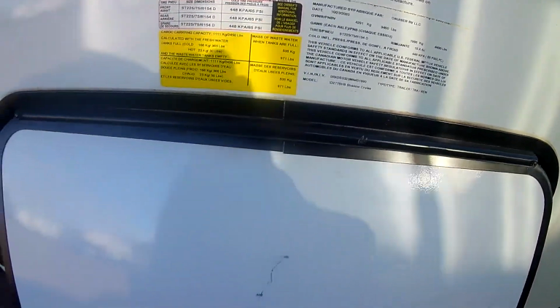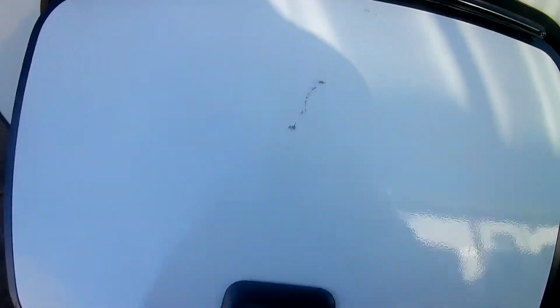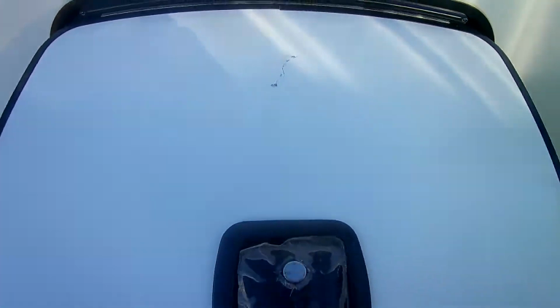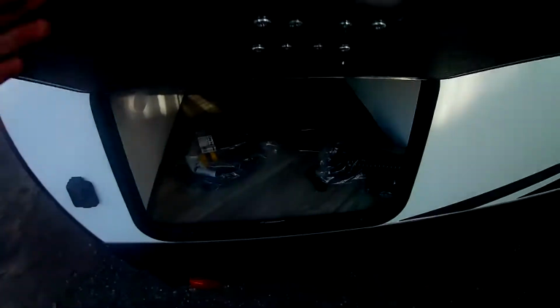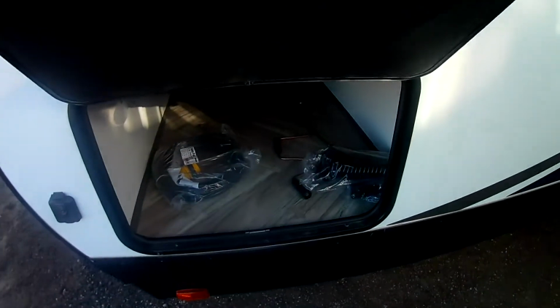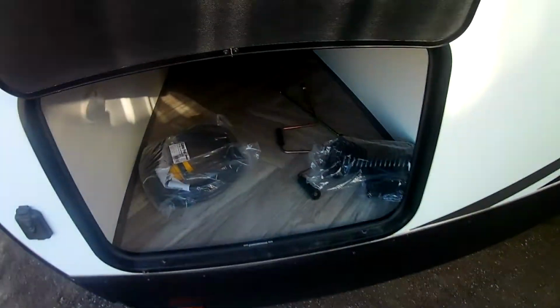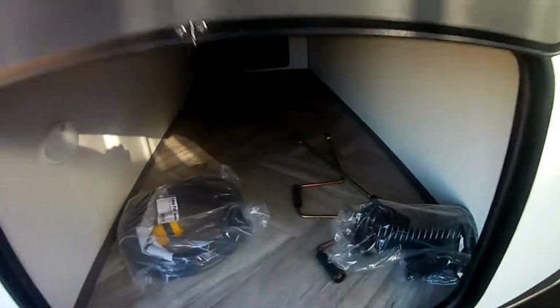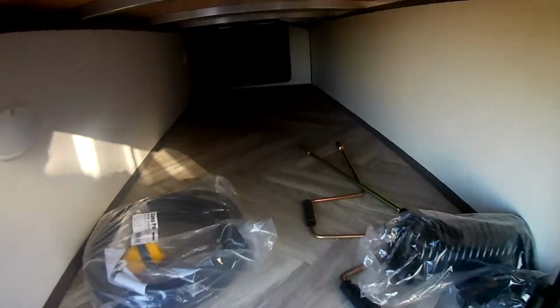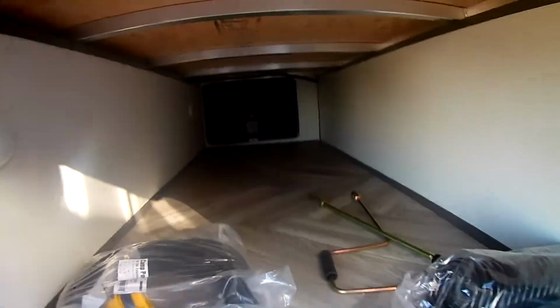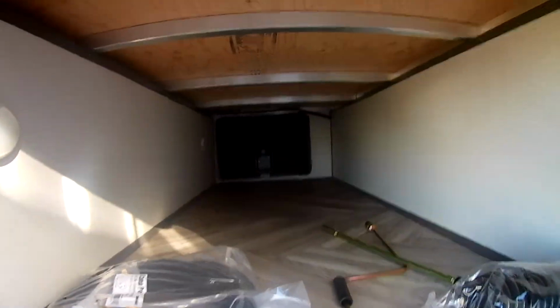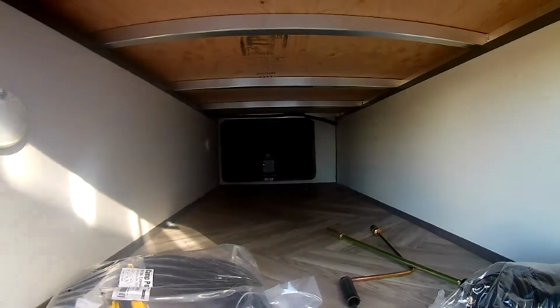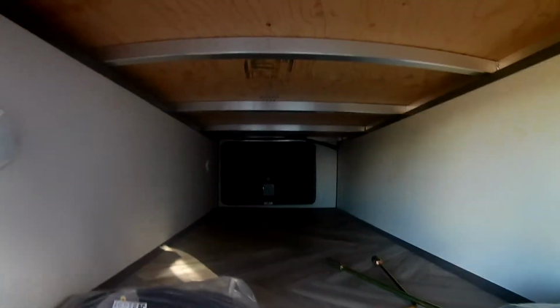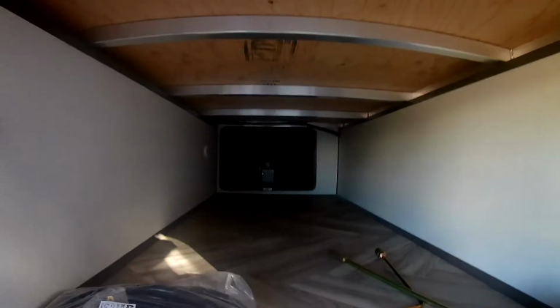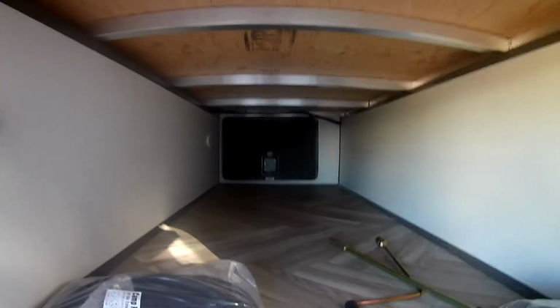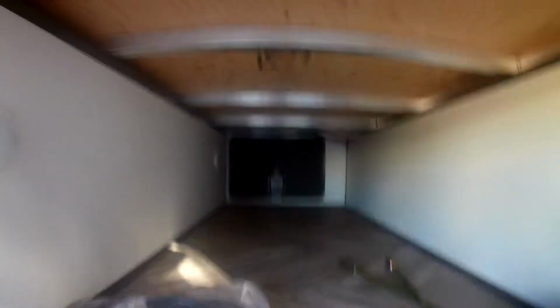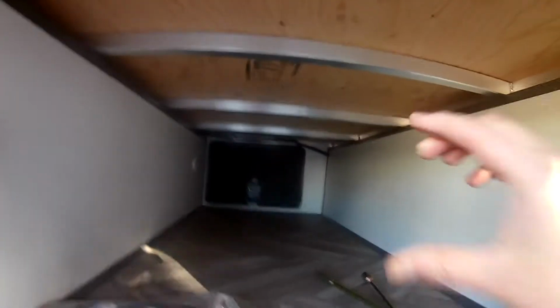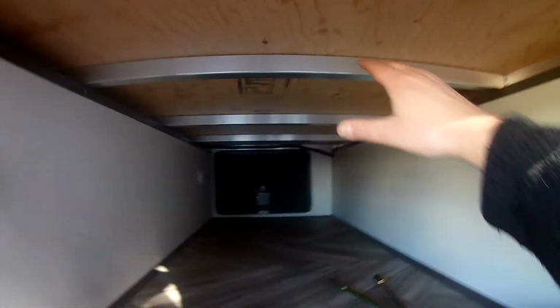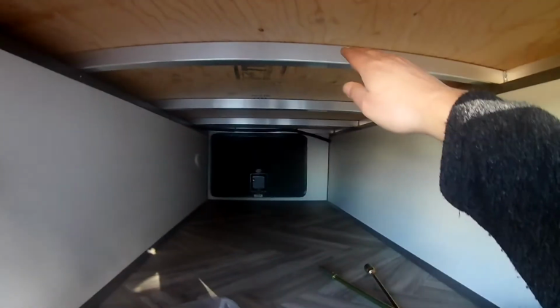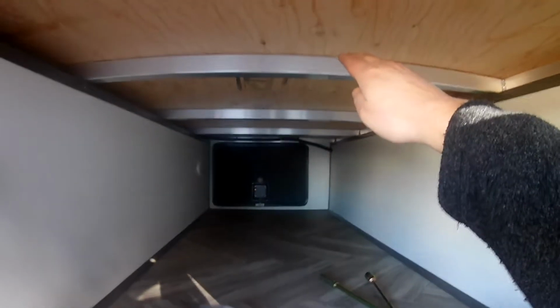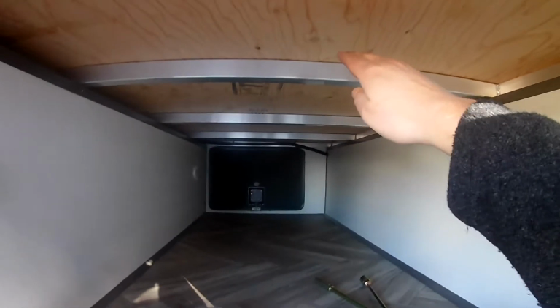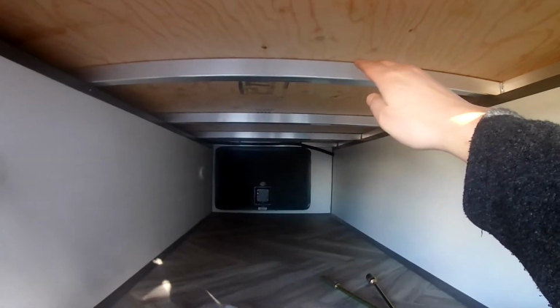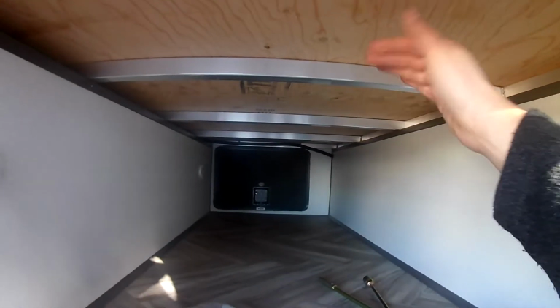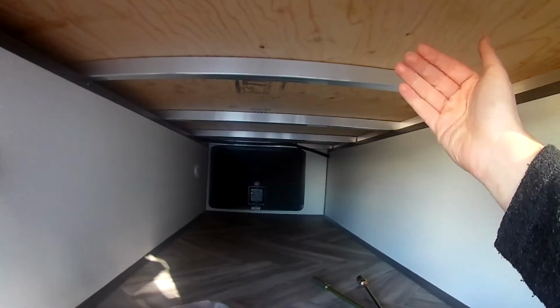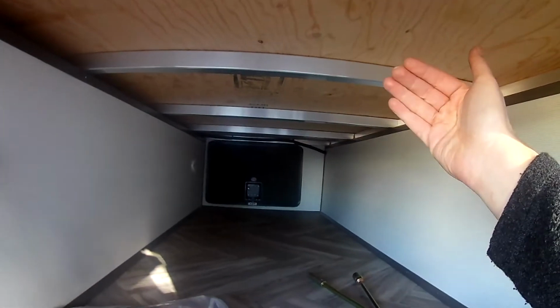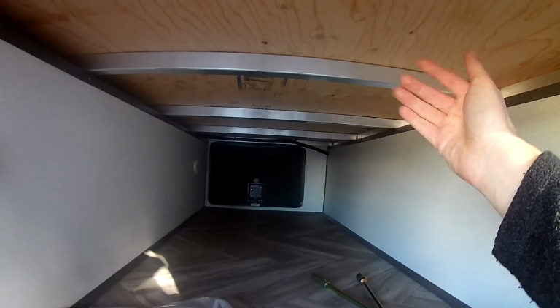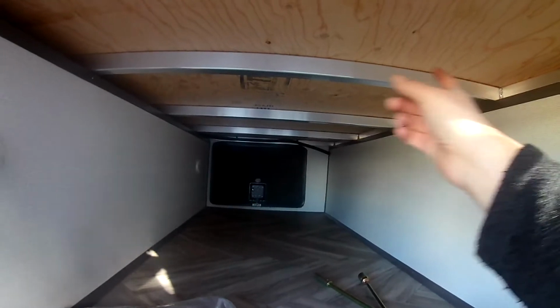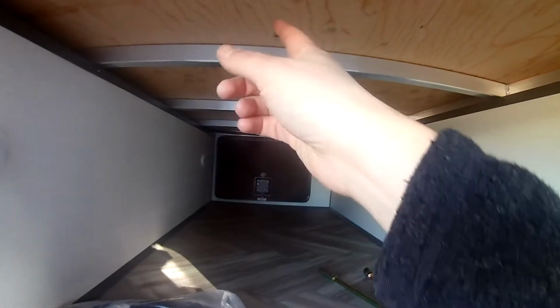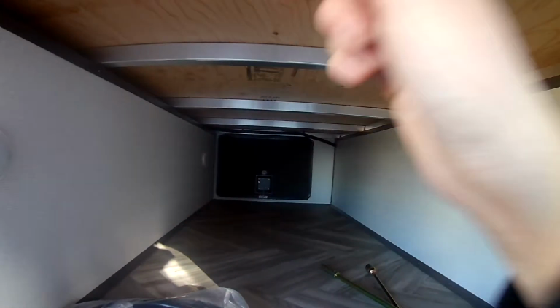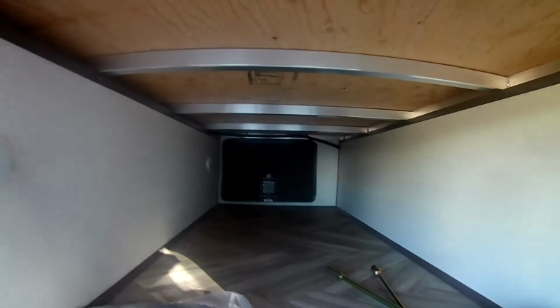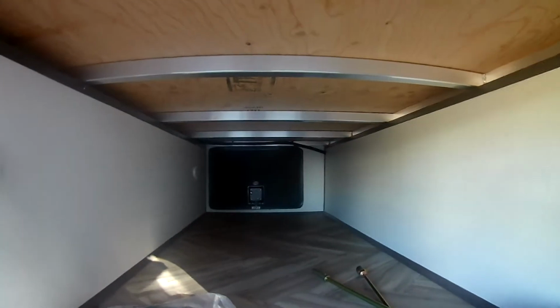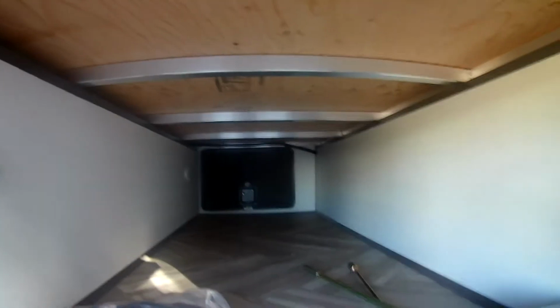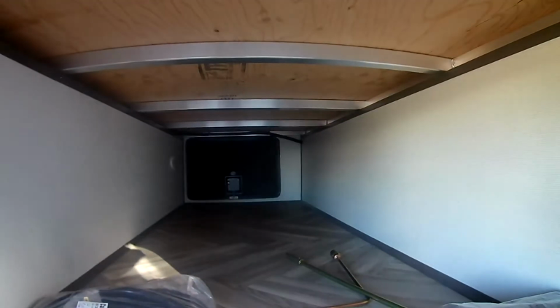There's a nice magnetic slam-shut latch with a finished storage compartment. You can also see the aluminum frame construction — this is a nice laminated fiberglass with a great aluminum frame, a very sturdy design.